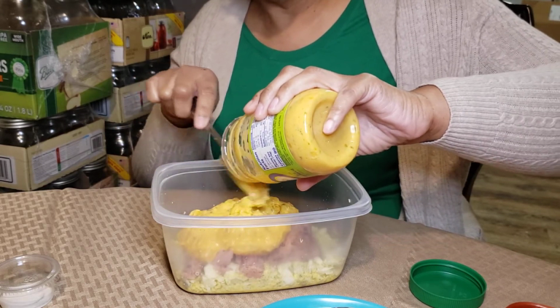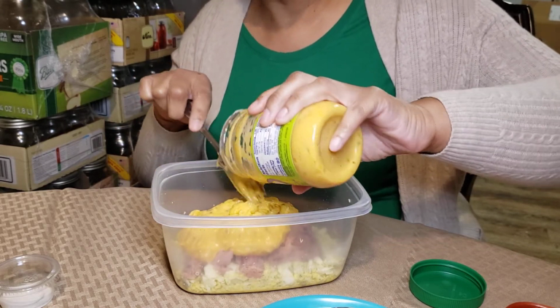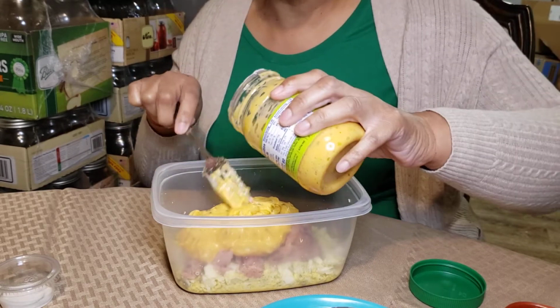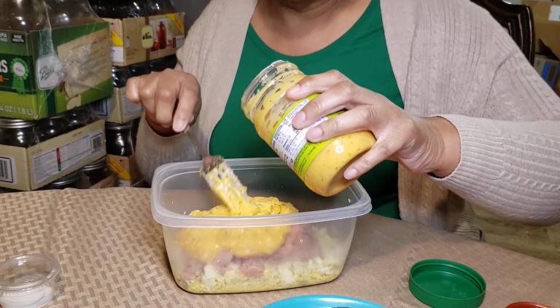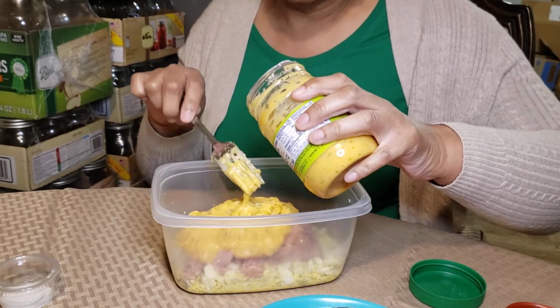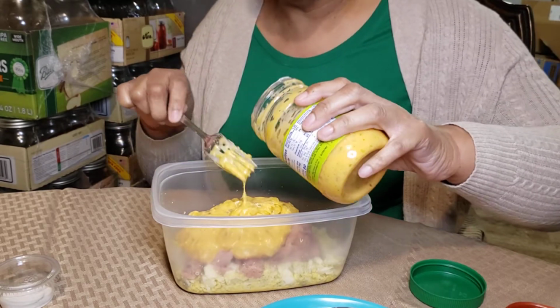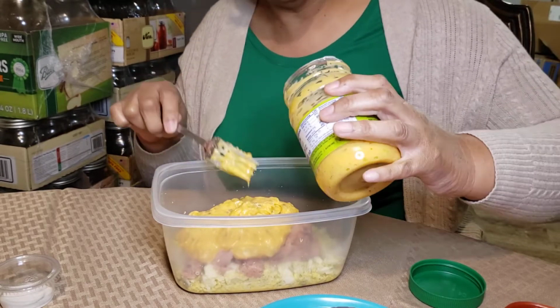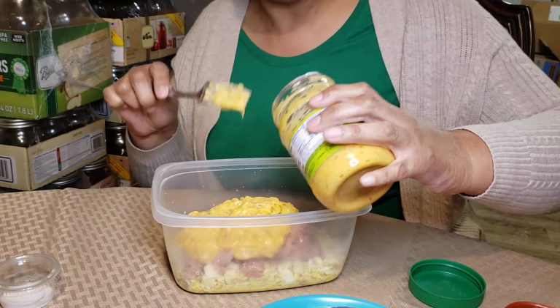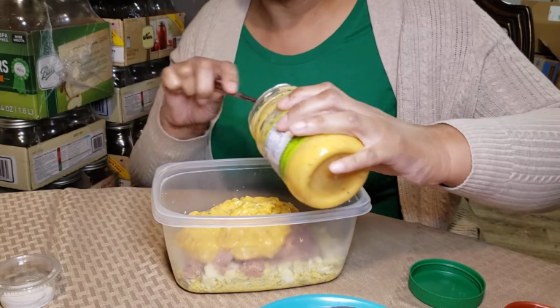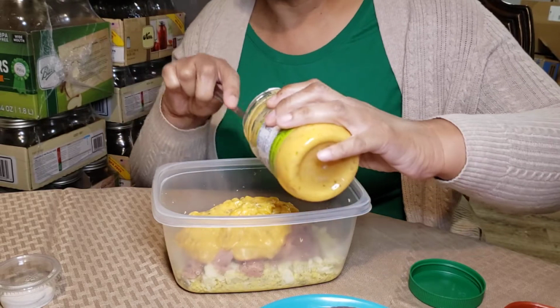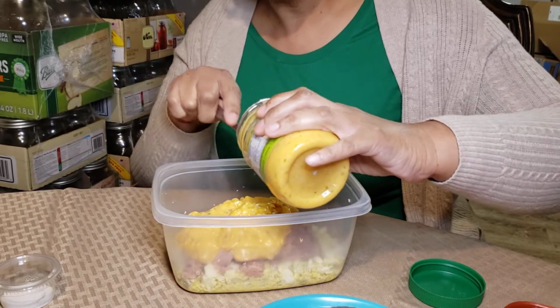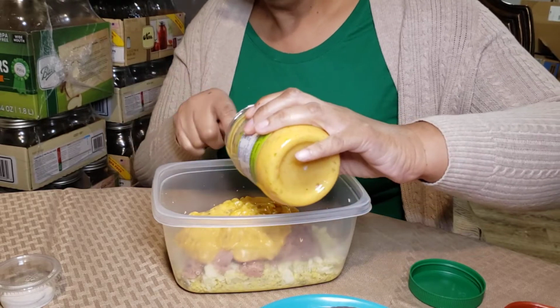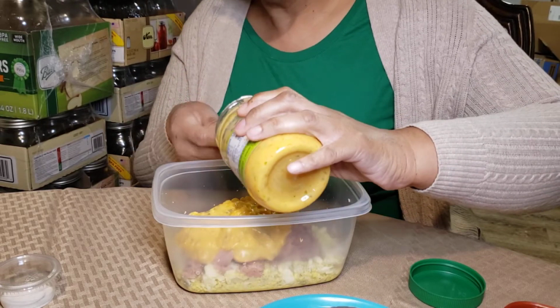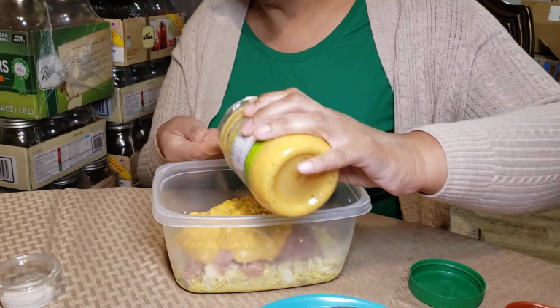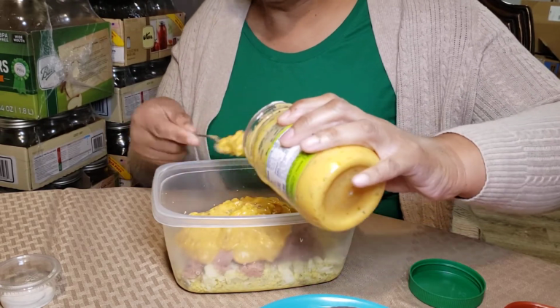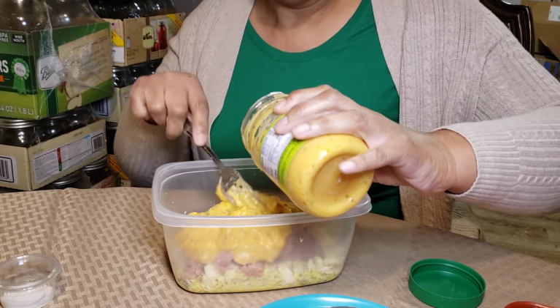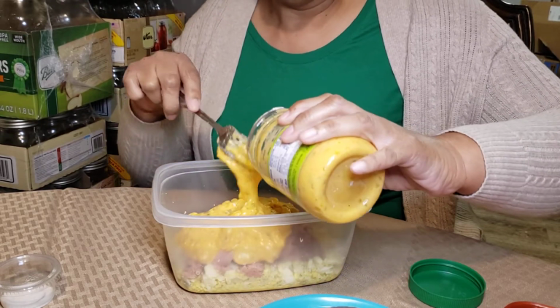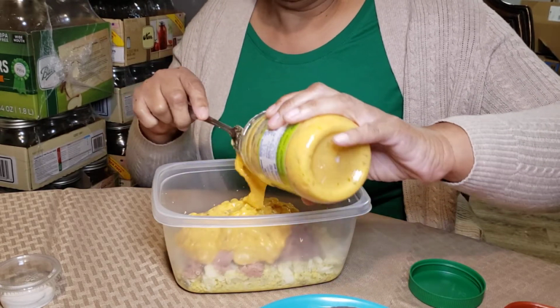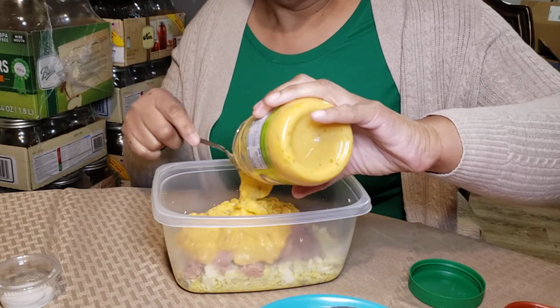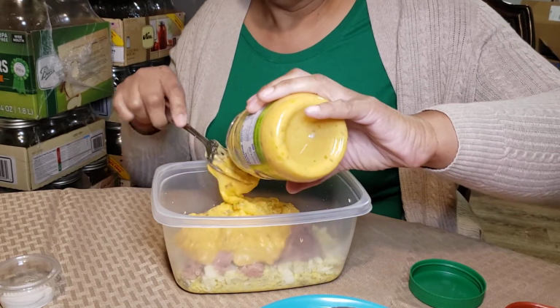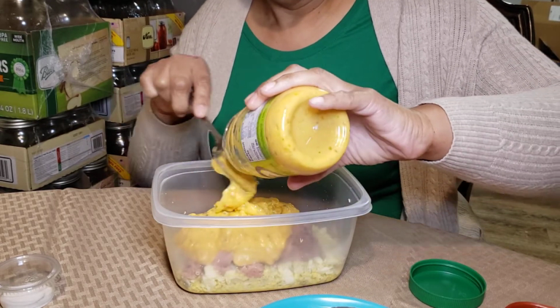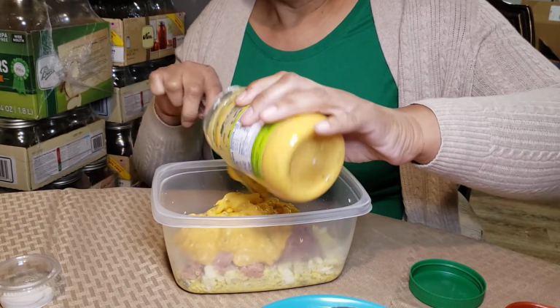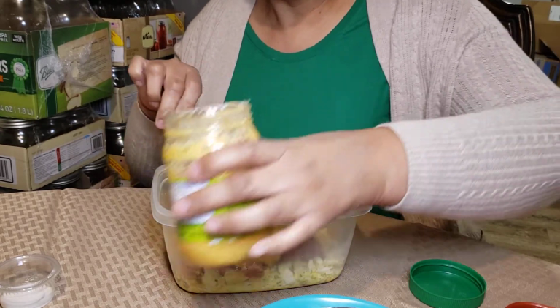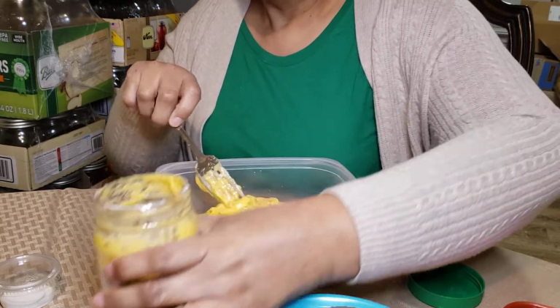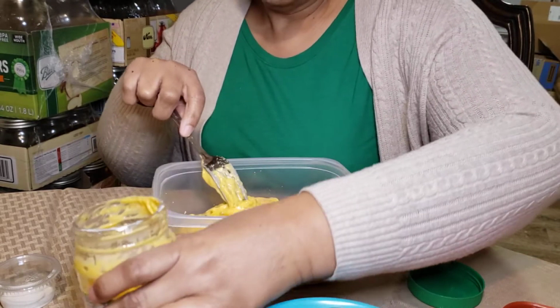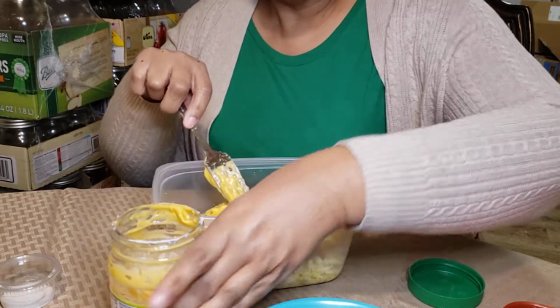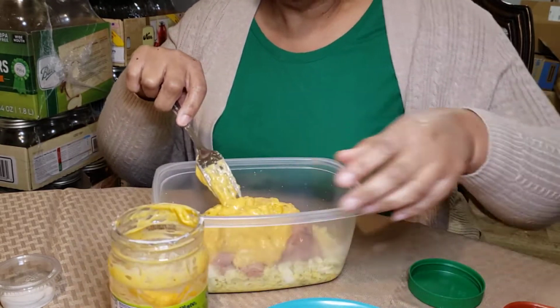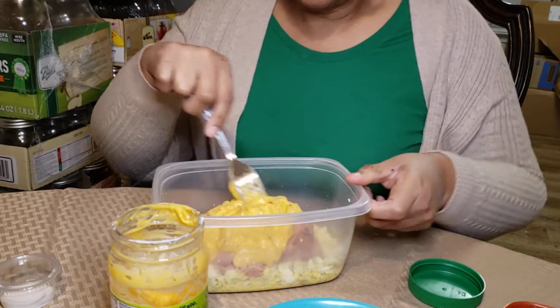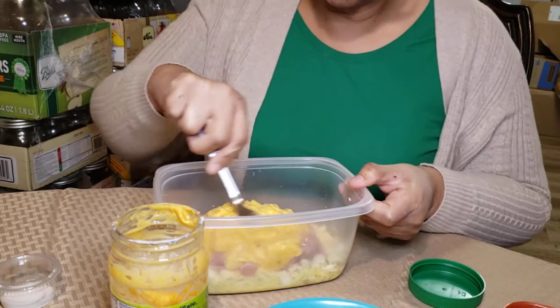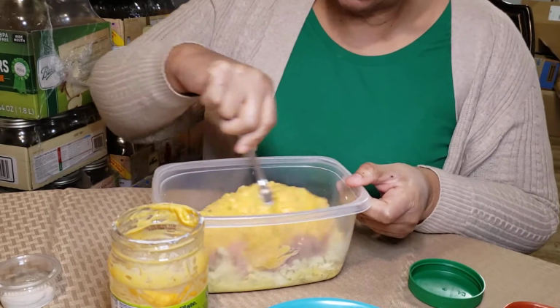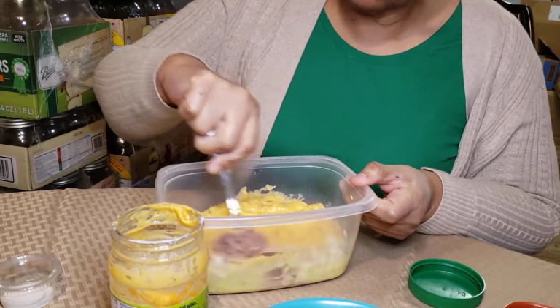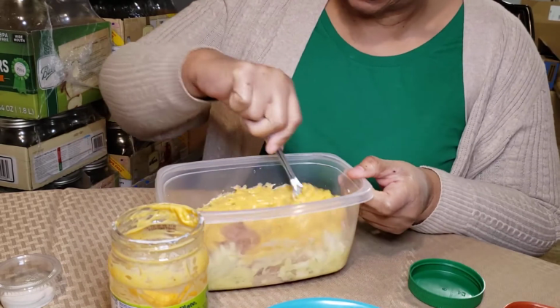Sandra likes it with a little mustard in it. So if you want to do that, do that. Like I said, it's whatever you have. Don't make your life complicated.